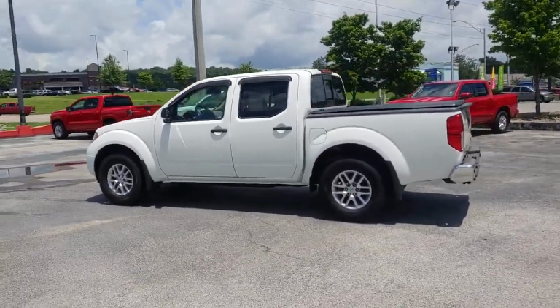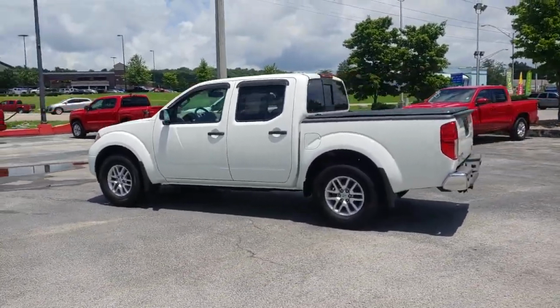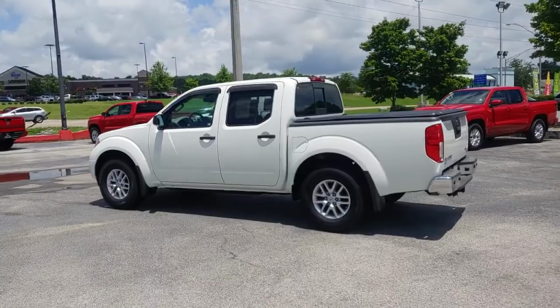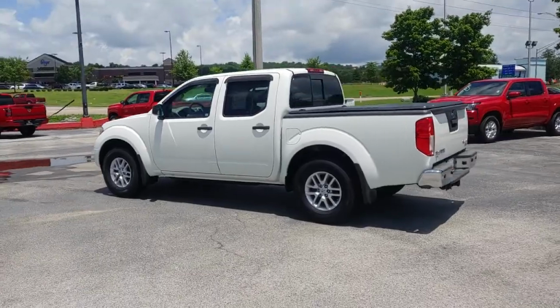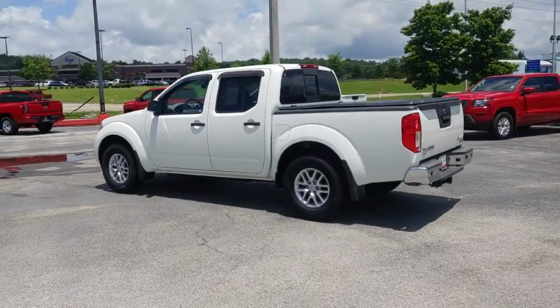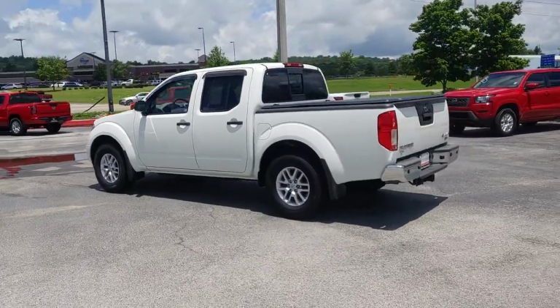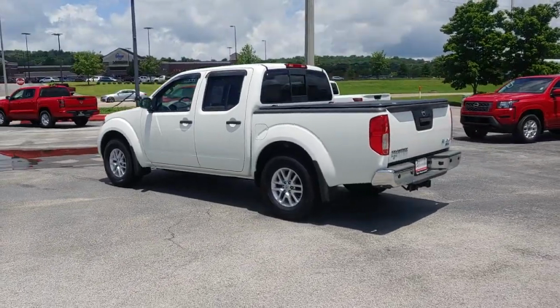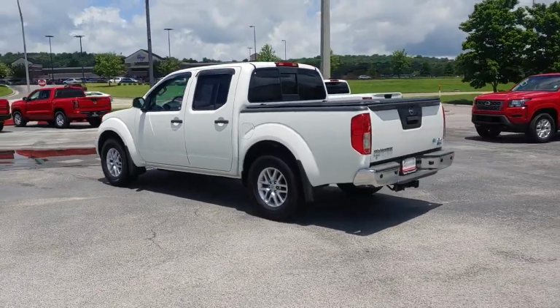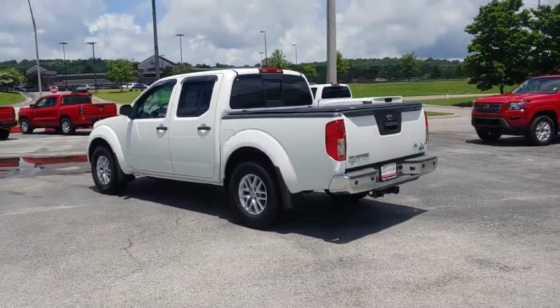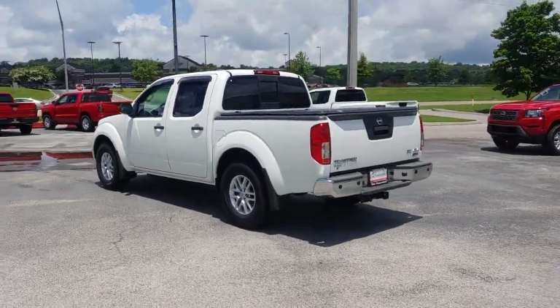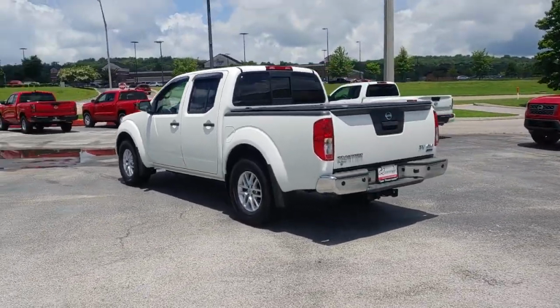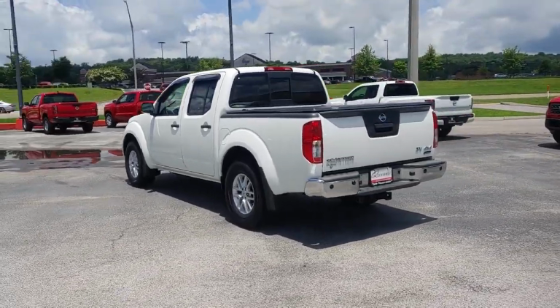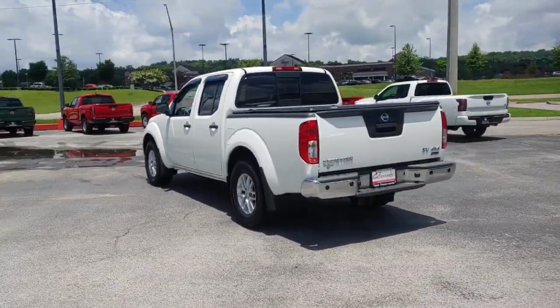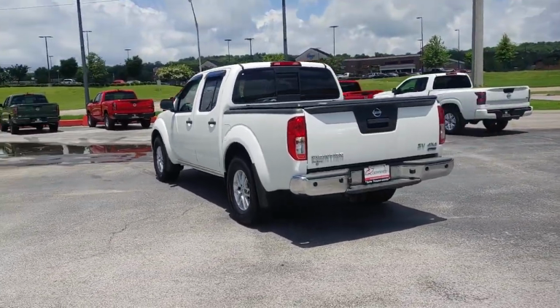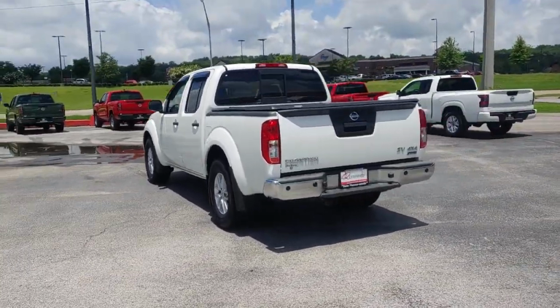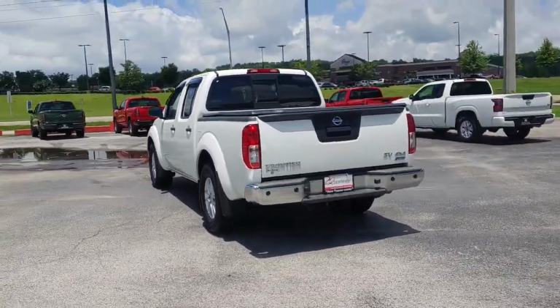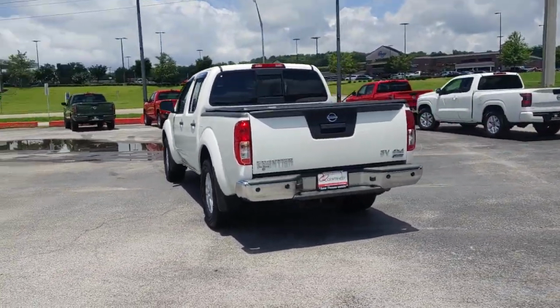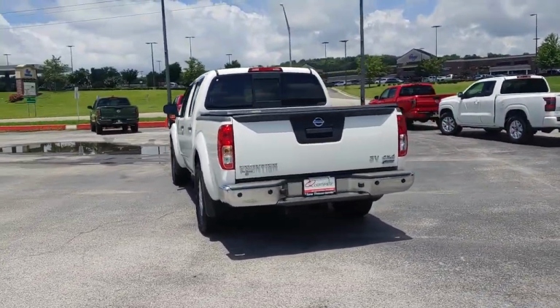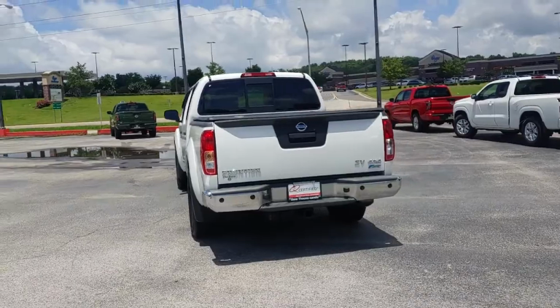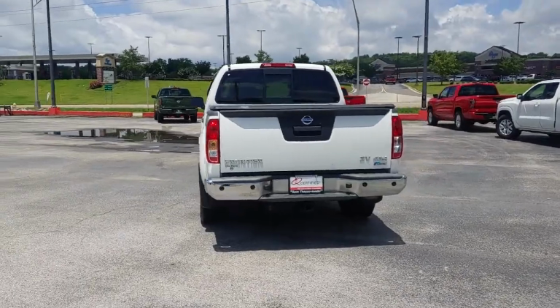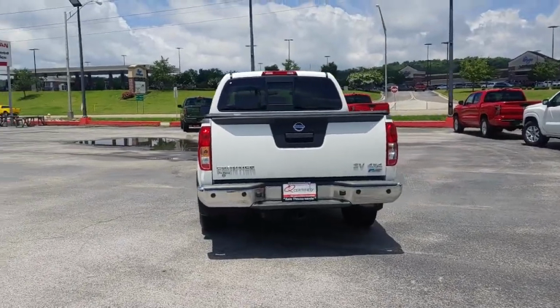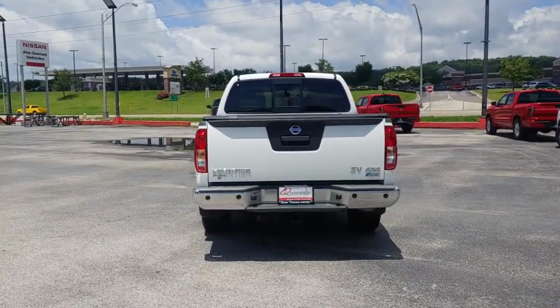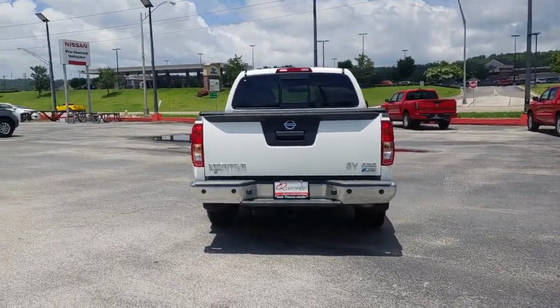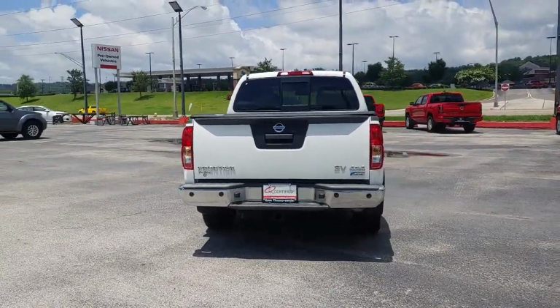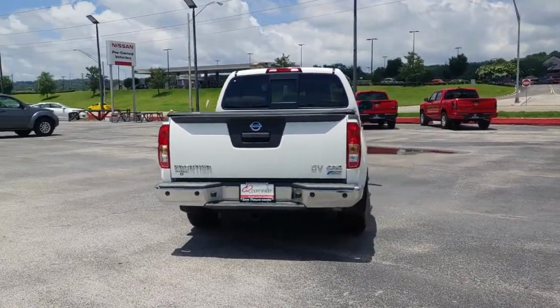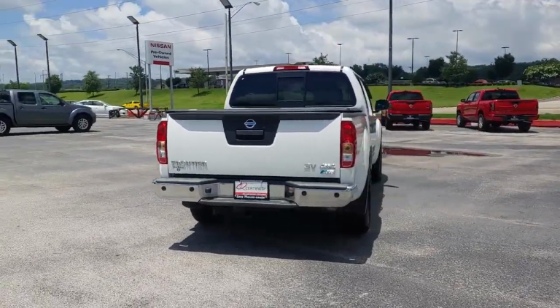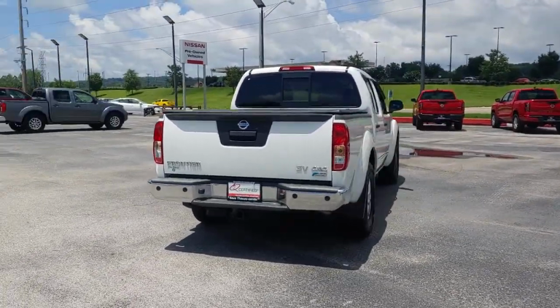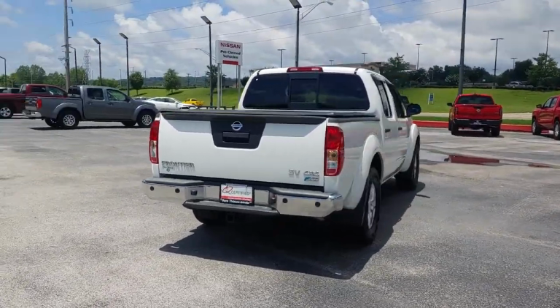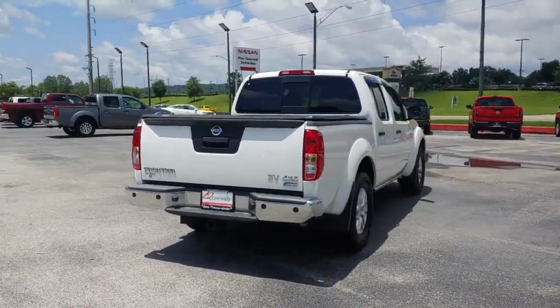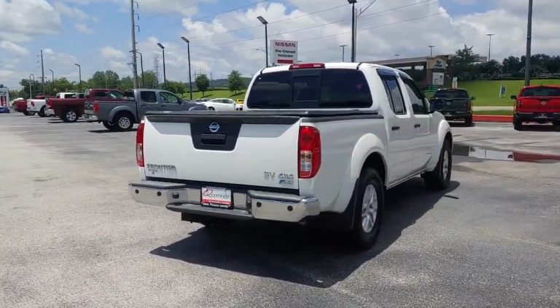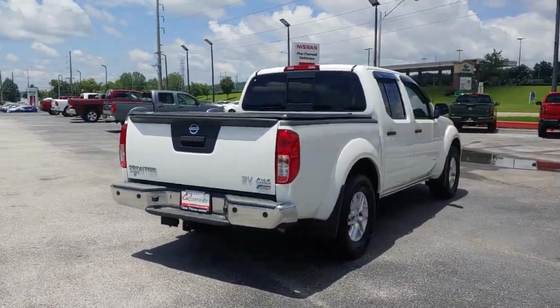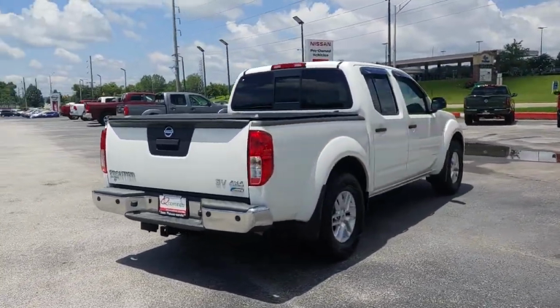Here's a hard-working Nissan Frontier, the mid-size pickup that's durable, comfortable, and up to the task. Whether you're on the job site or hitting the trail, this rugged partner has your back.